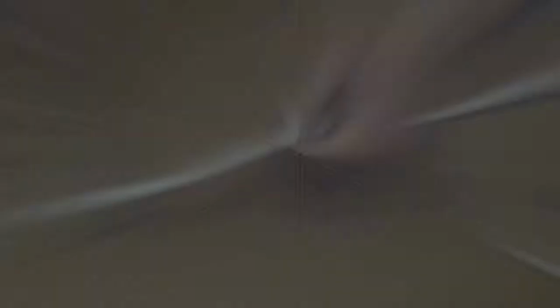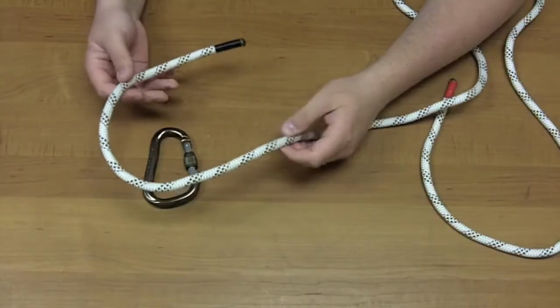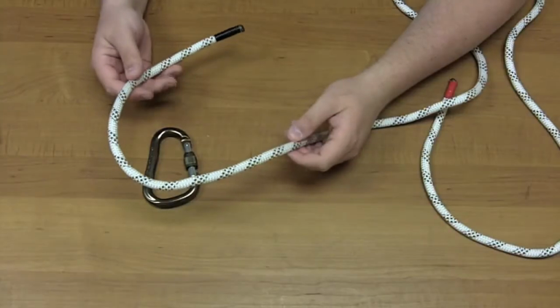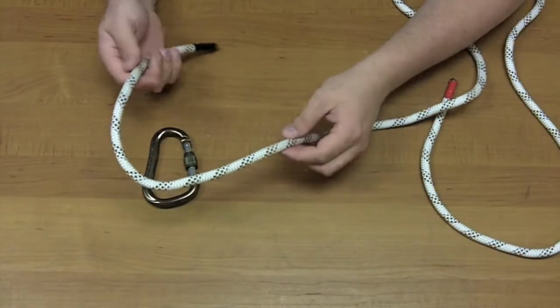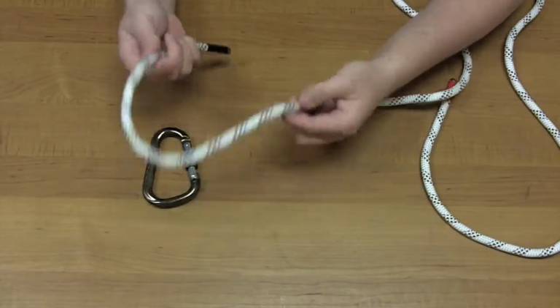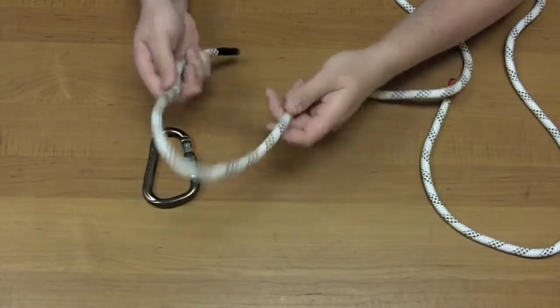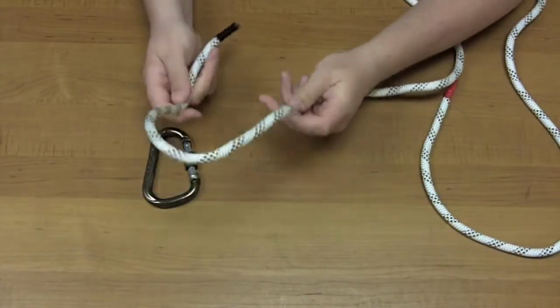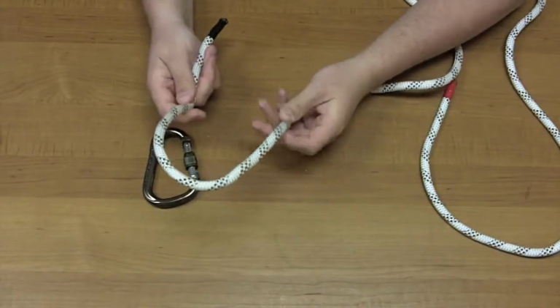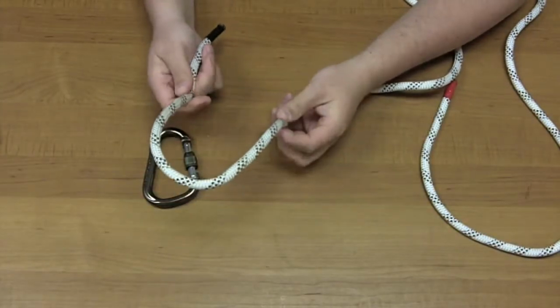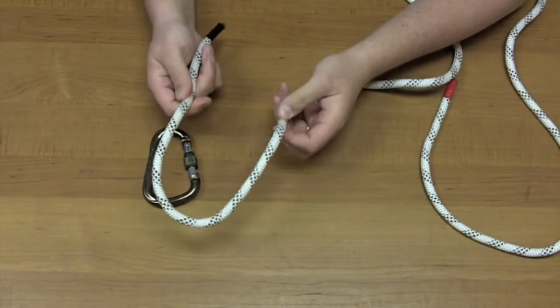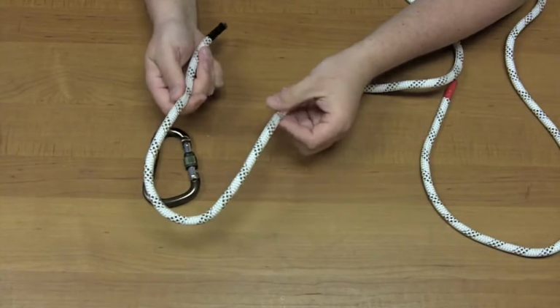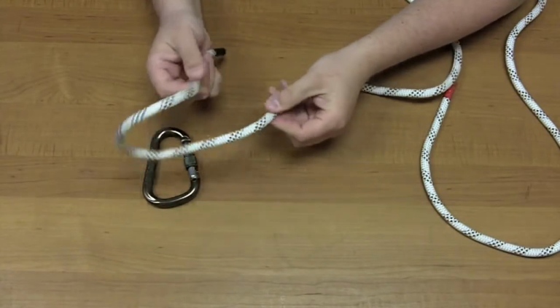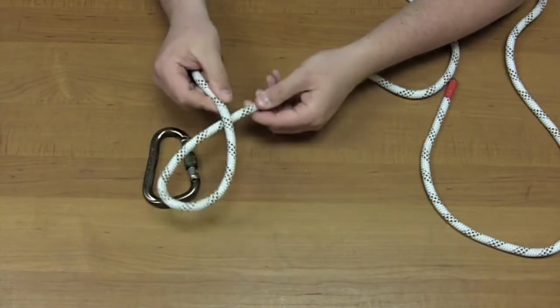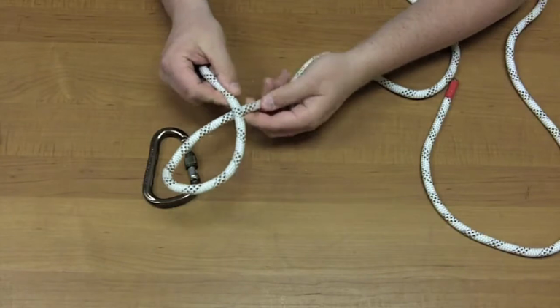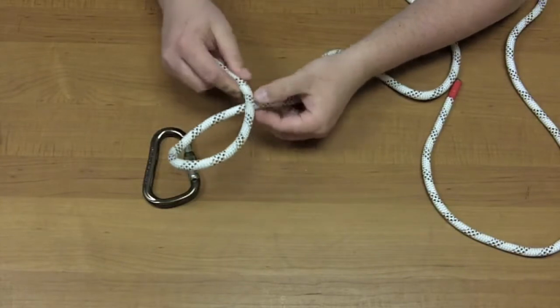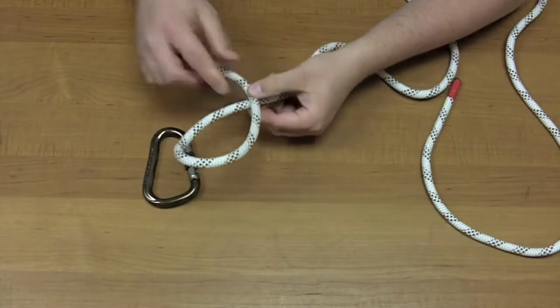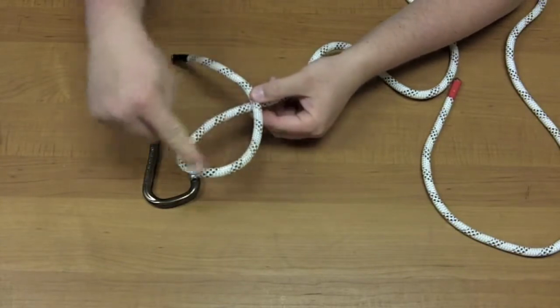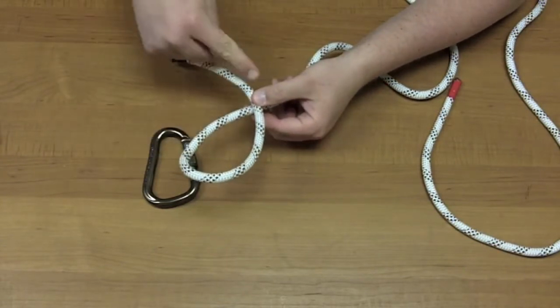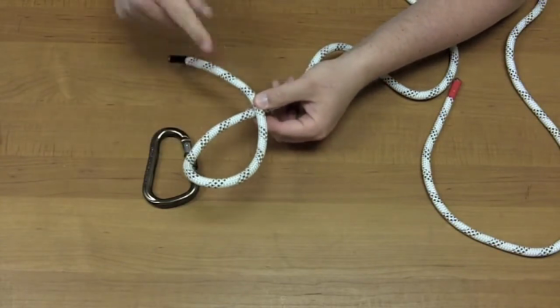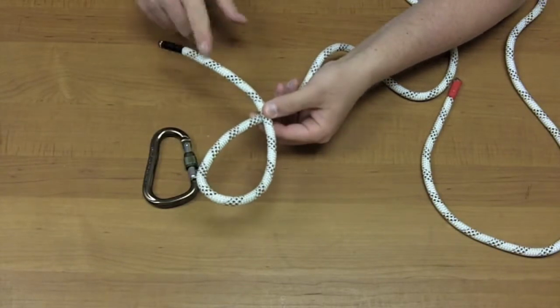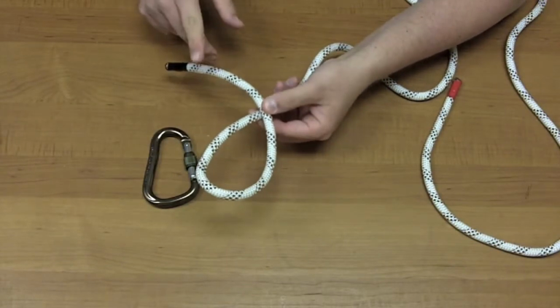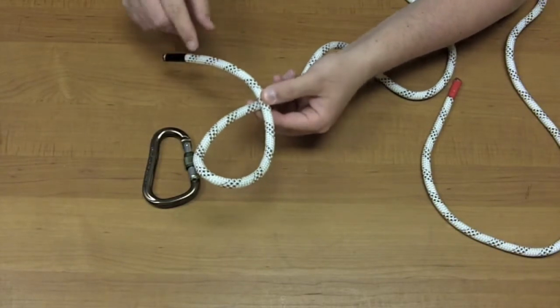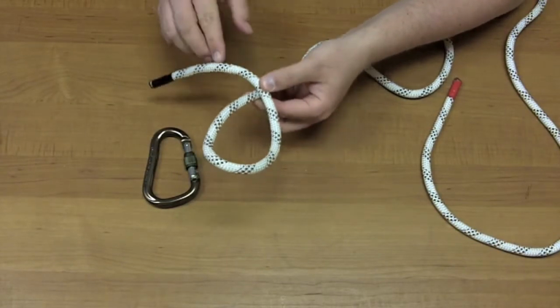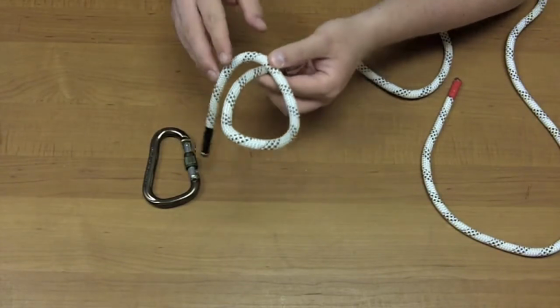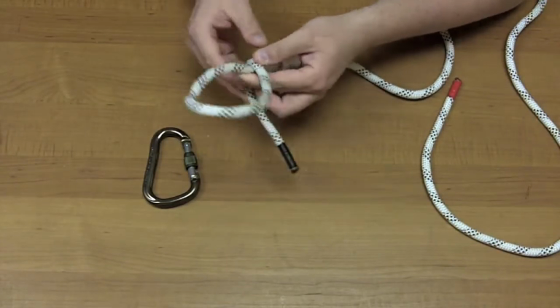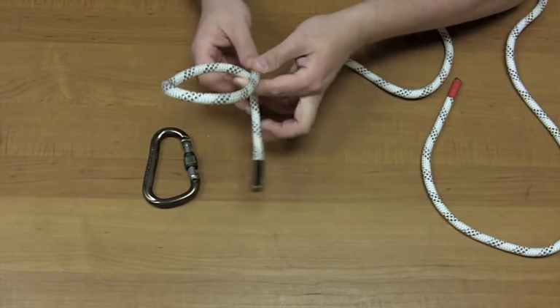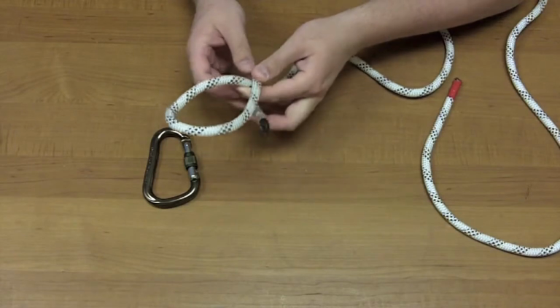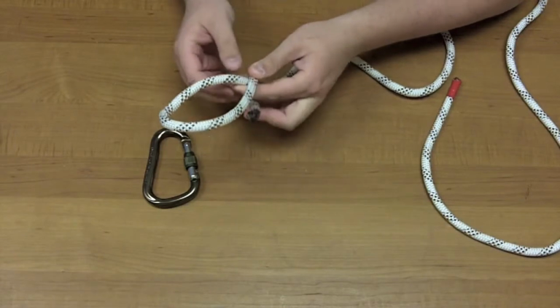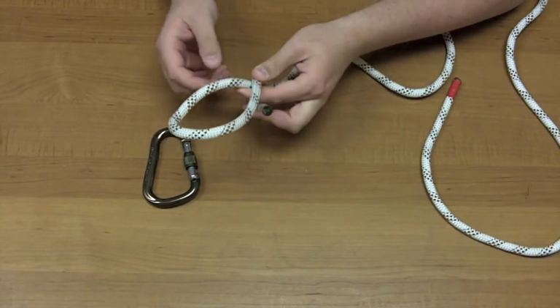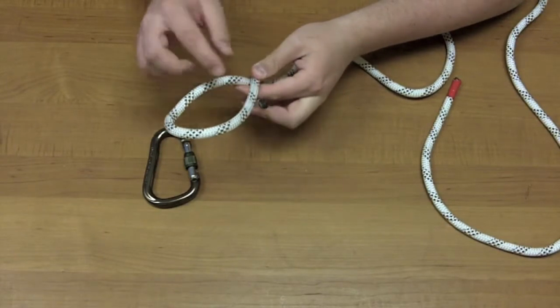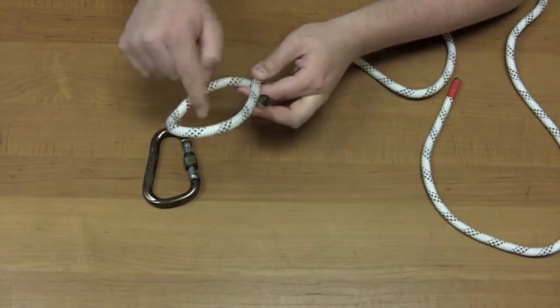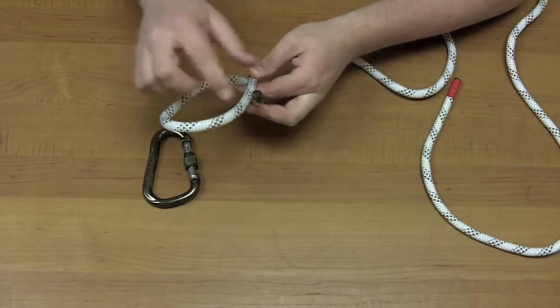To do the figure eight, simply take the rope like this, flip it over, there's a loop, take the end, you're going to go around the backside, and then up through there.